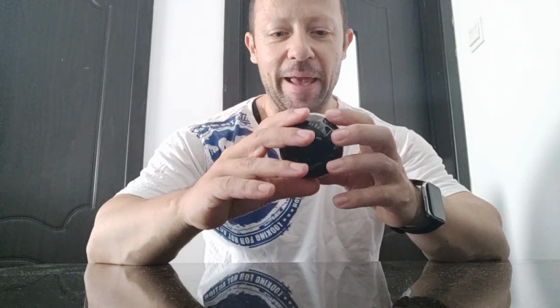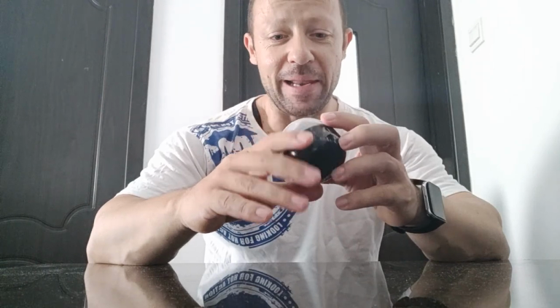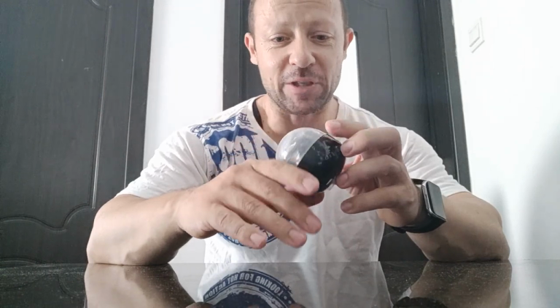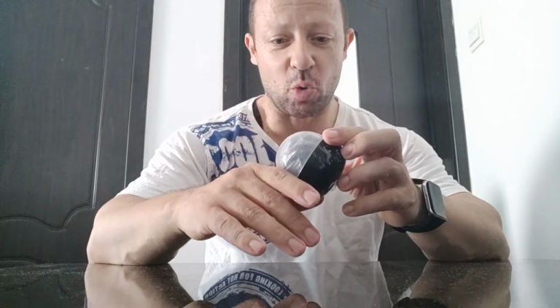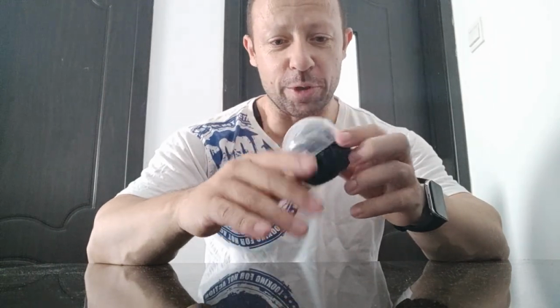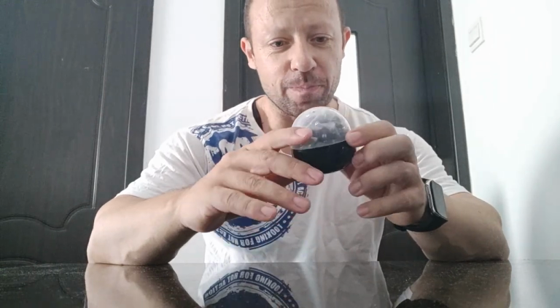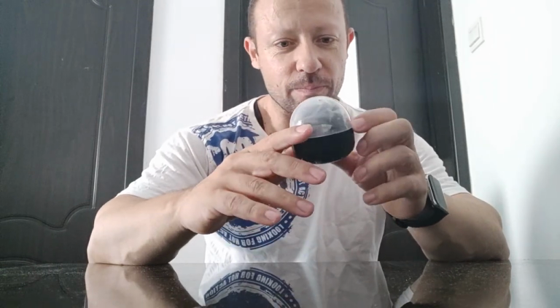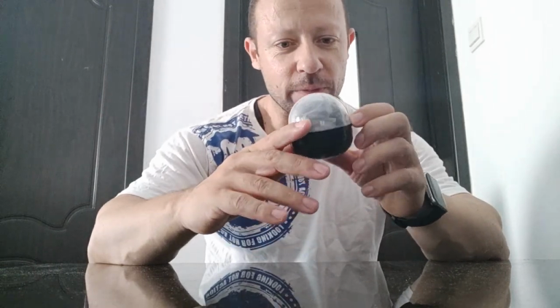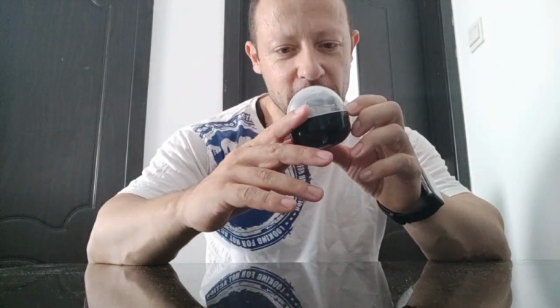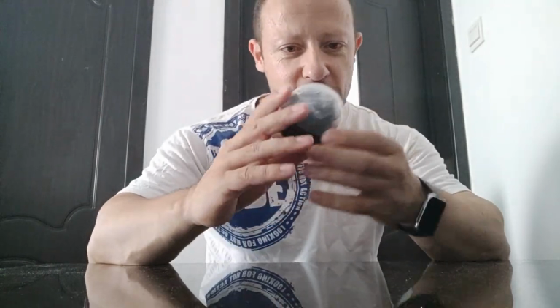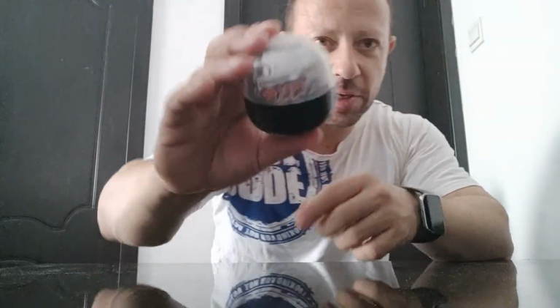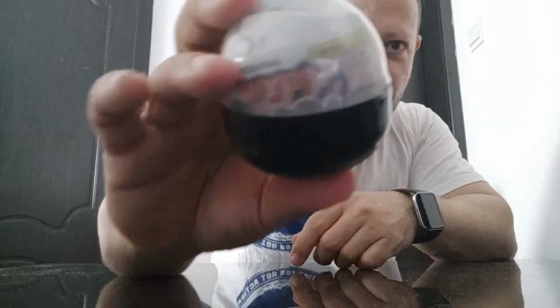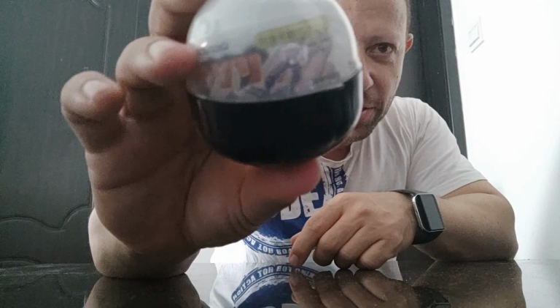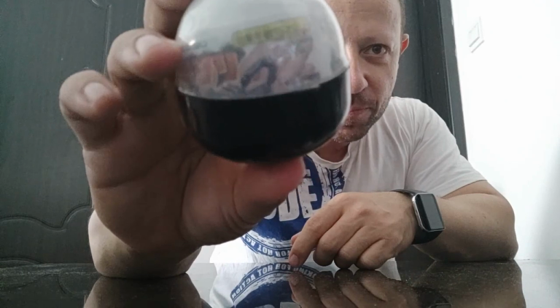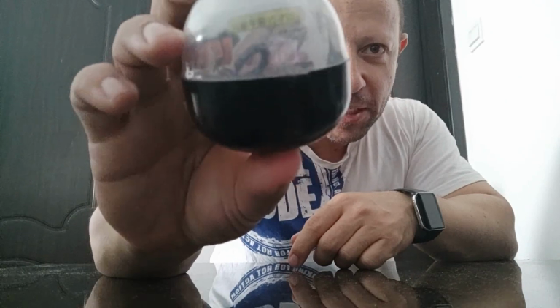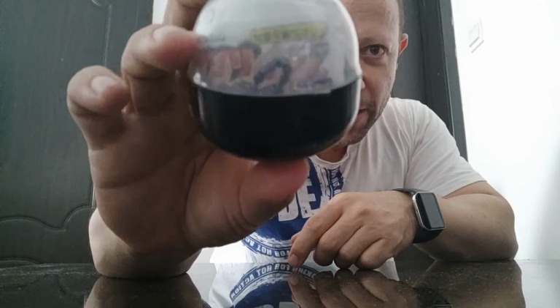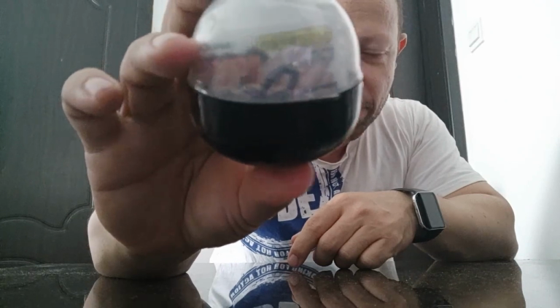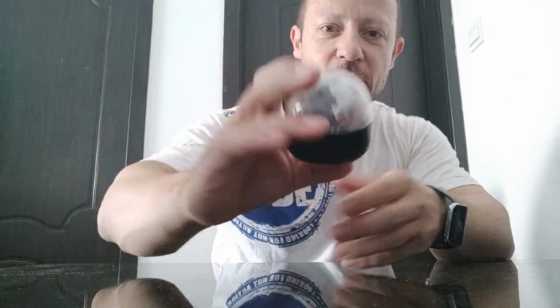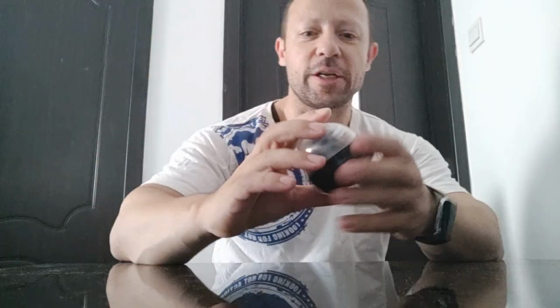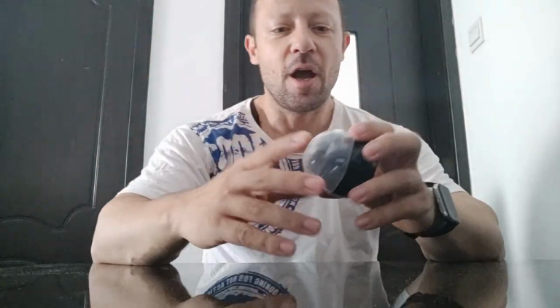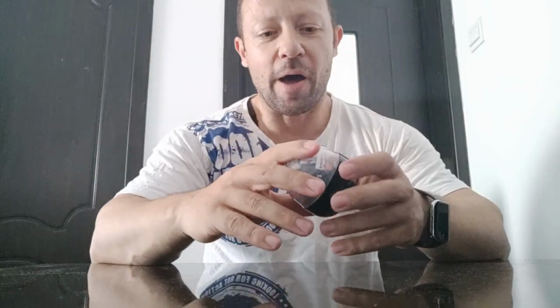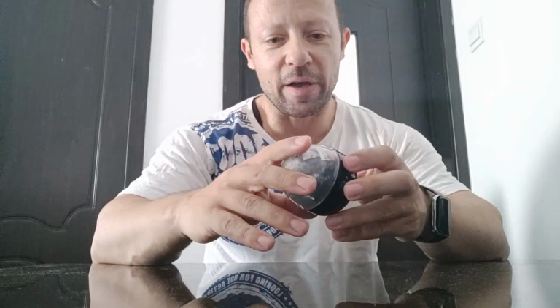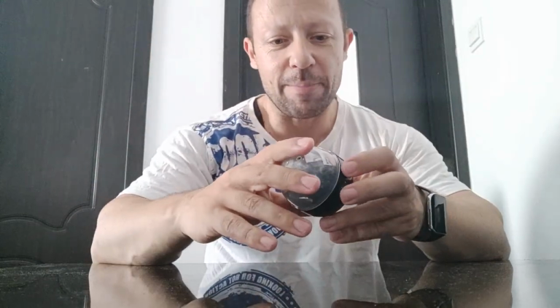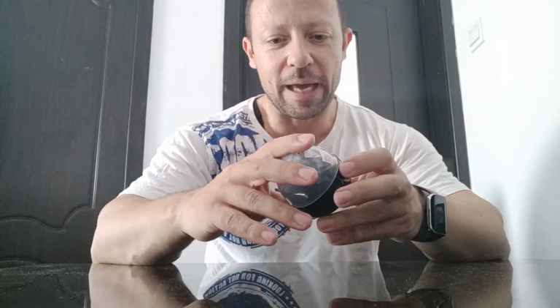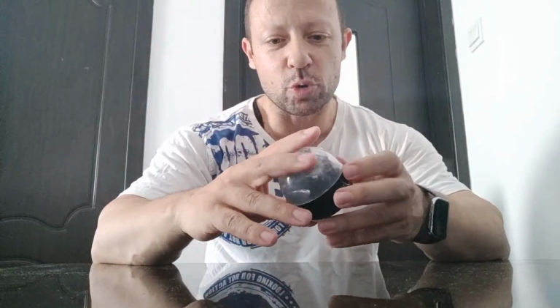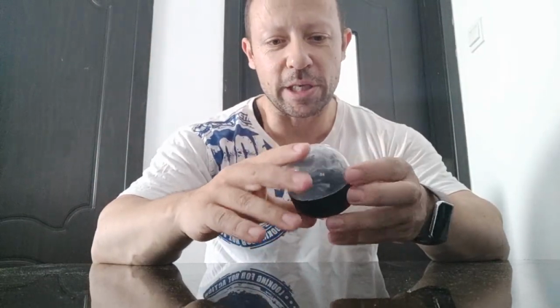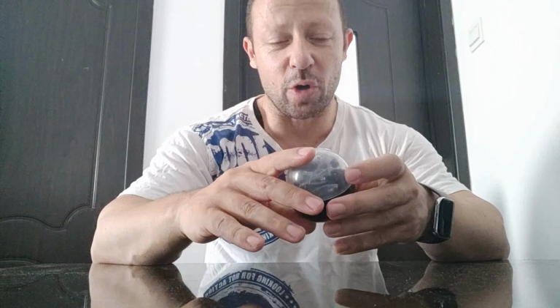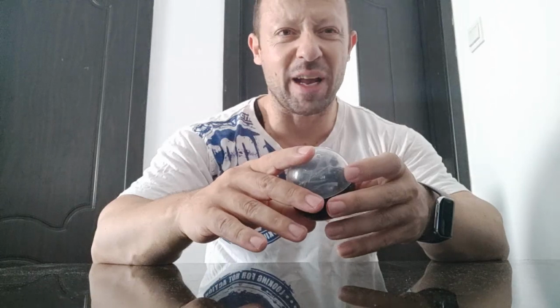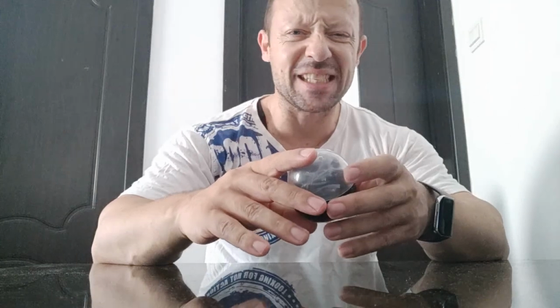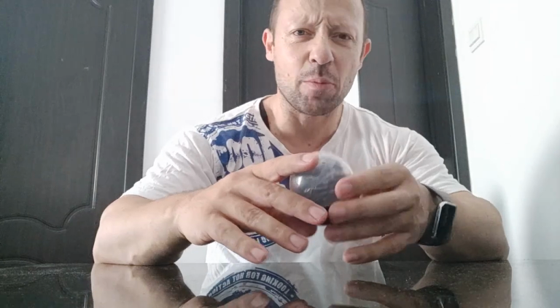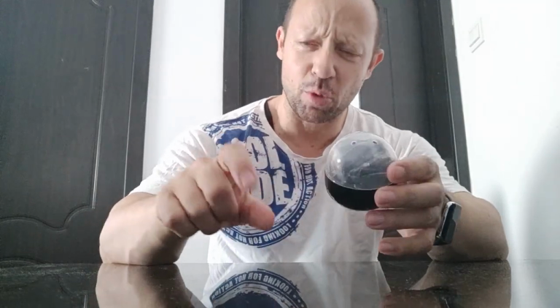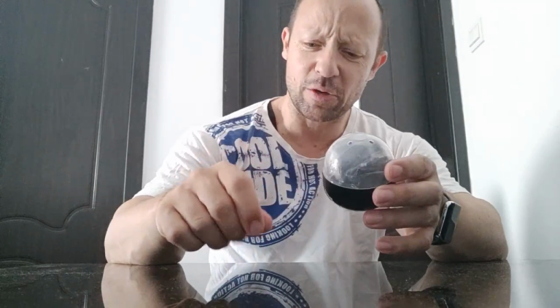I believe it's a scorpion. I can see it in the sticker, the tail, and the paper inside. I do like Epoch capsule toys — they do a lot of 1:18 scale, but also smaller scales.